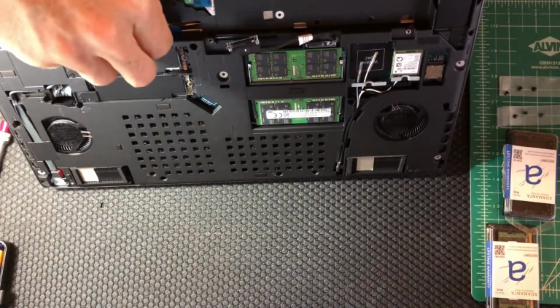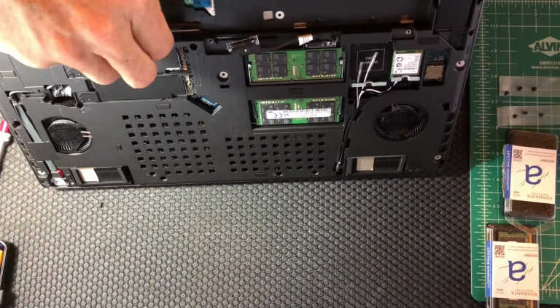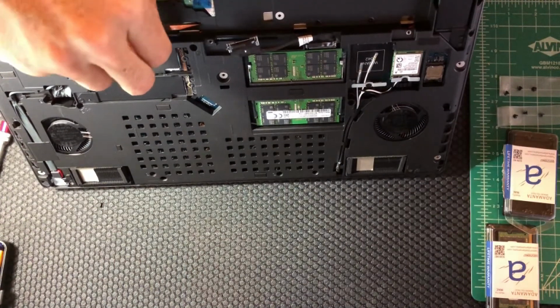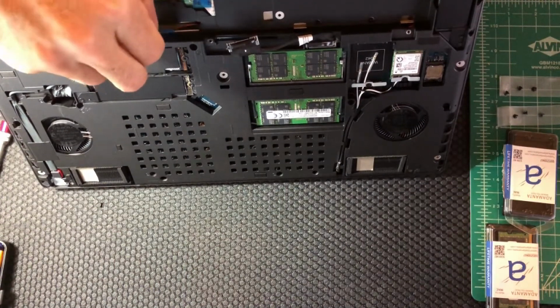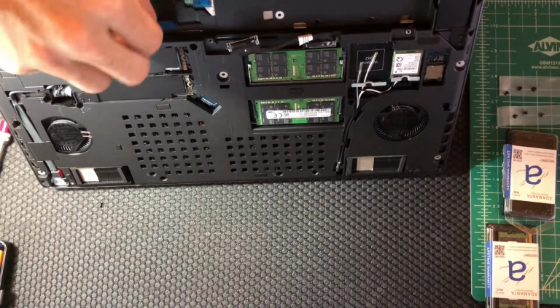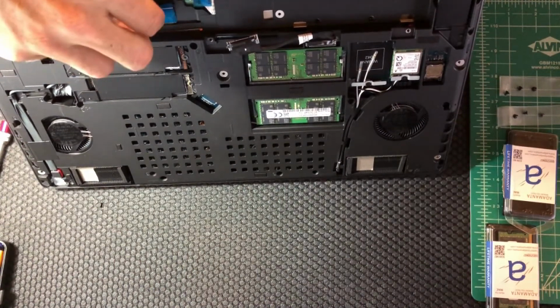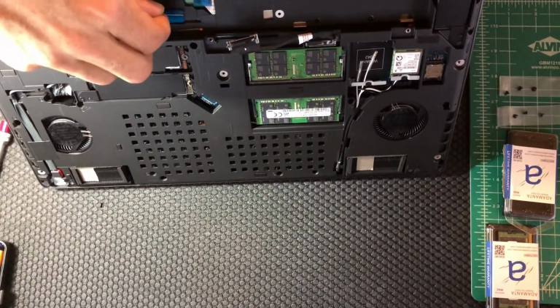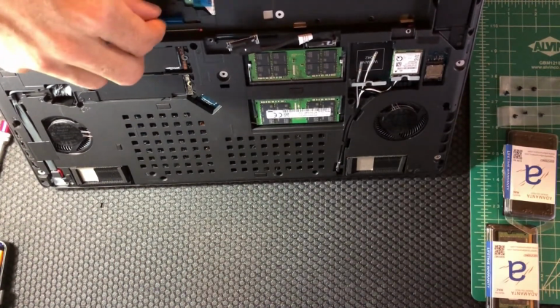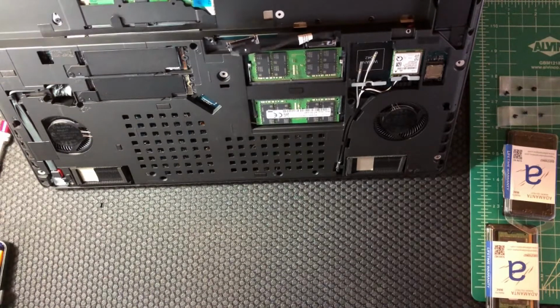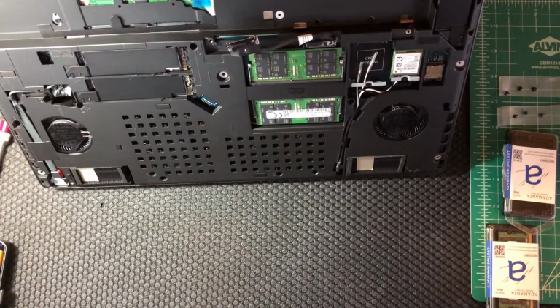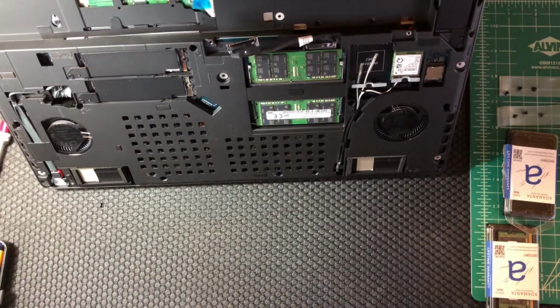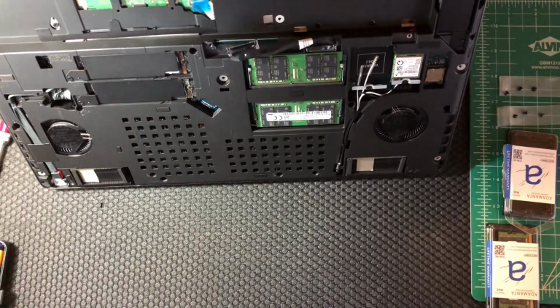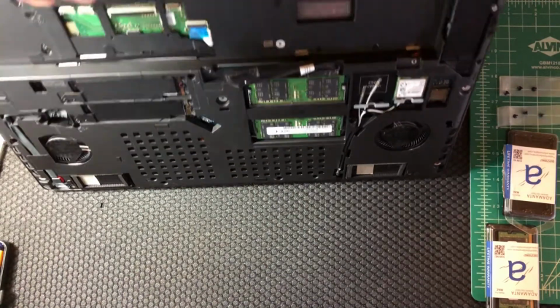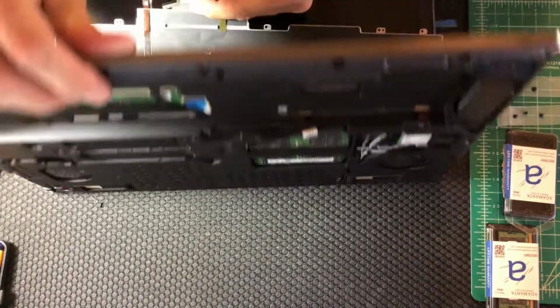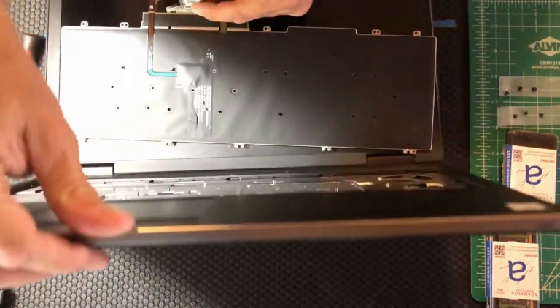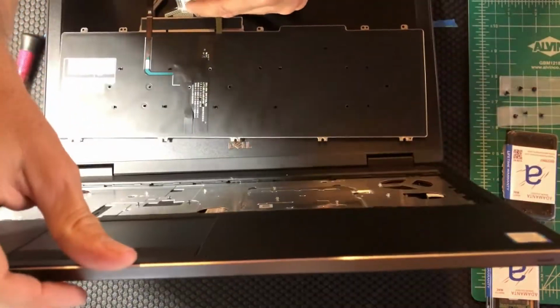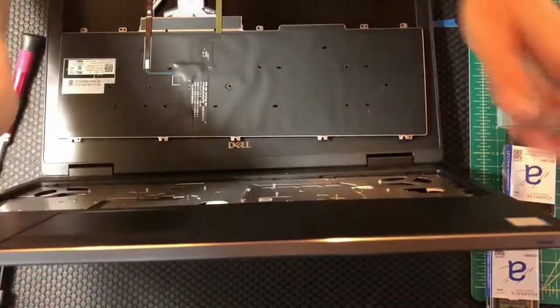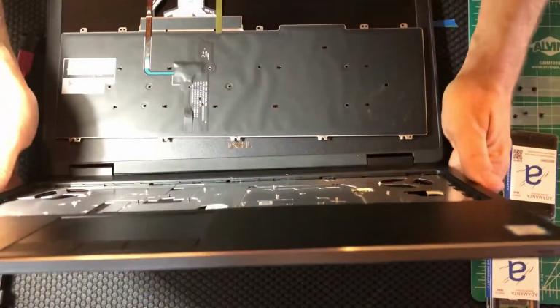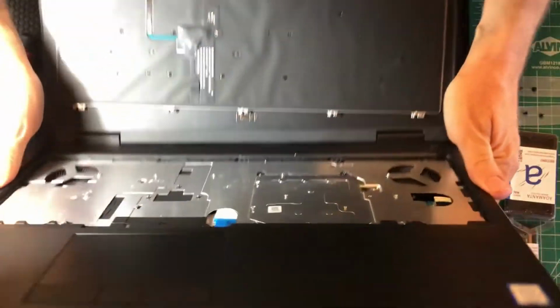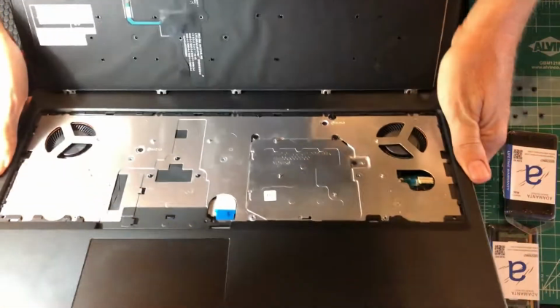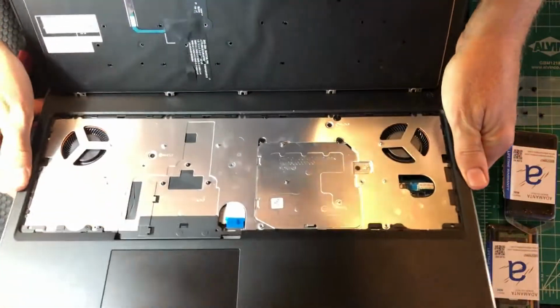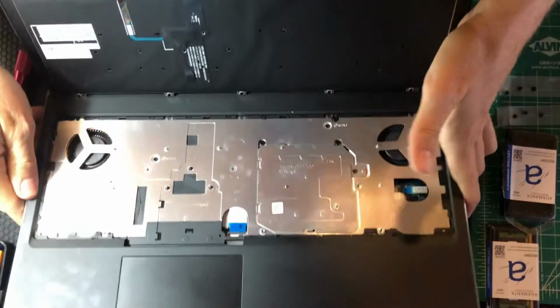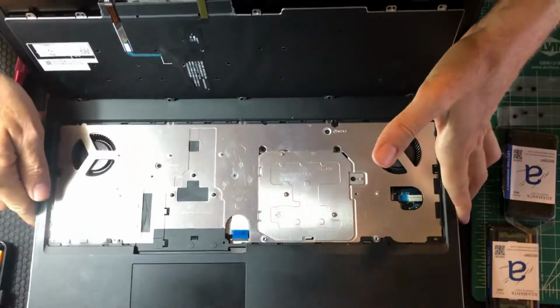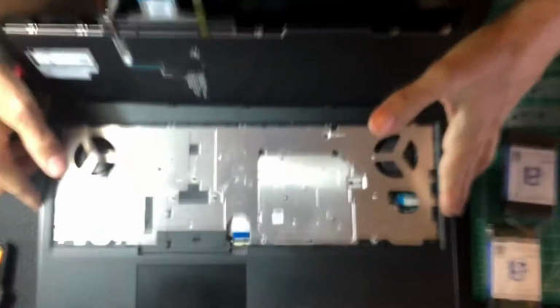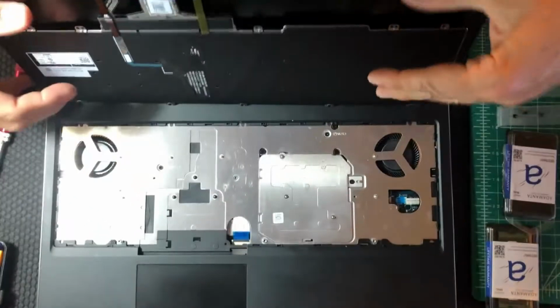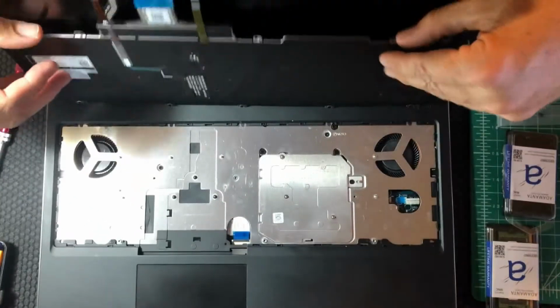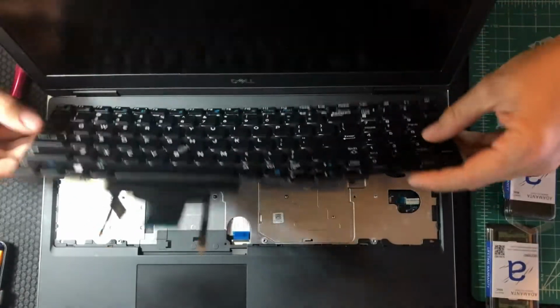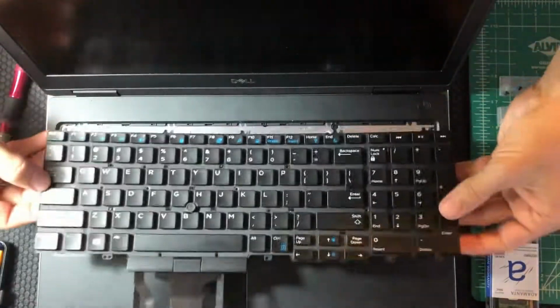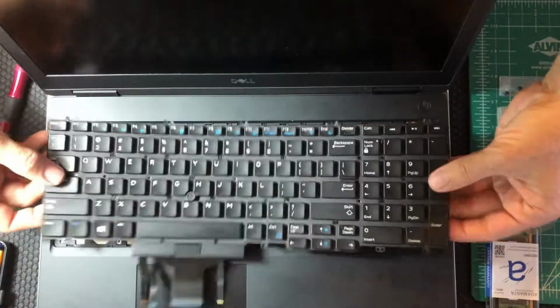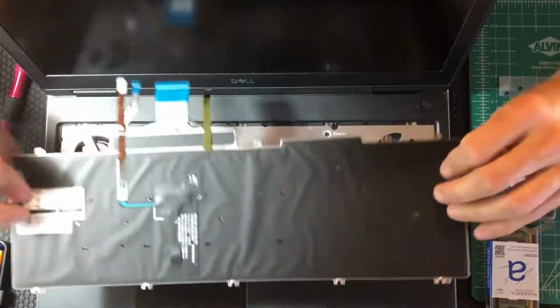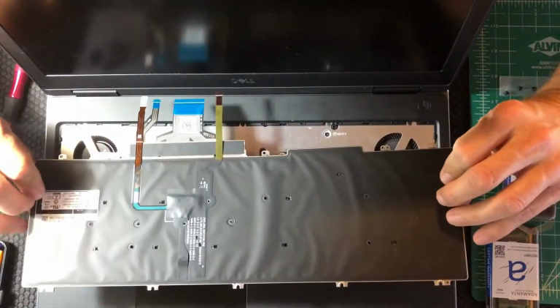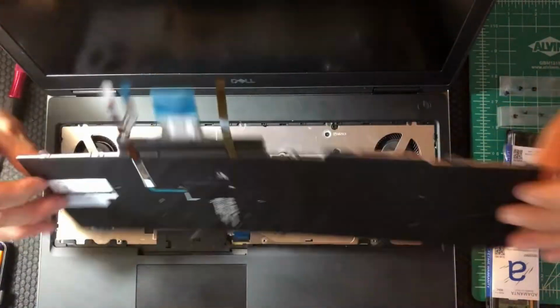I had the lift tab caught and that's why it wouldn't come out, so it may be easiest to get it by turning the keyboard over.